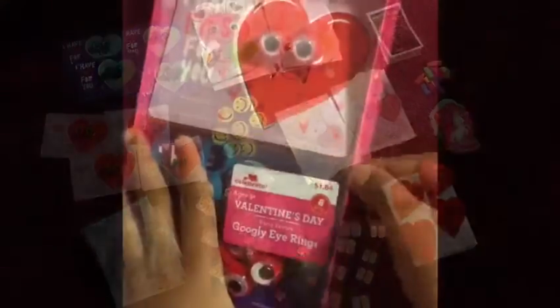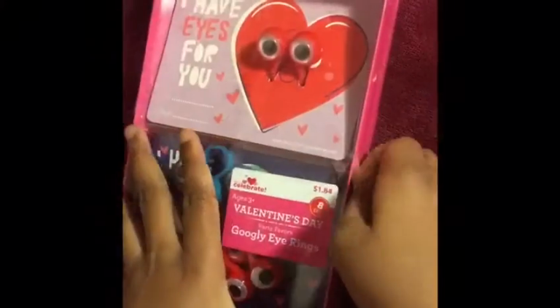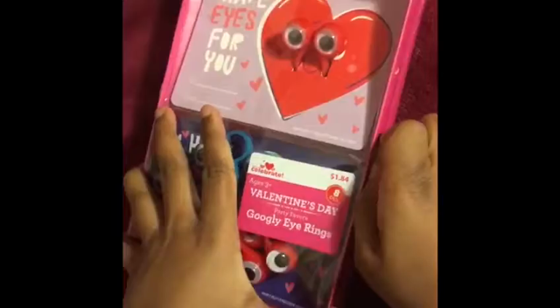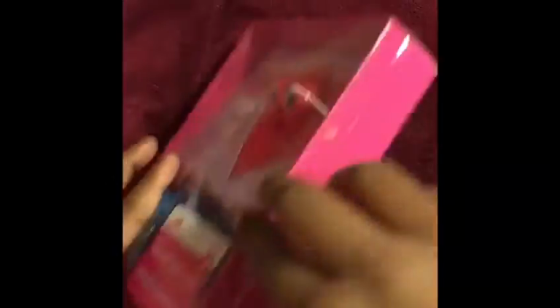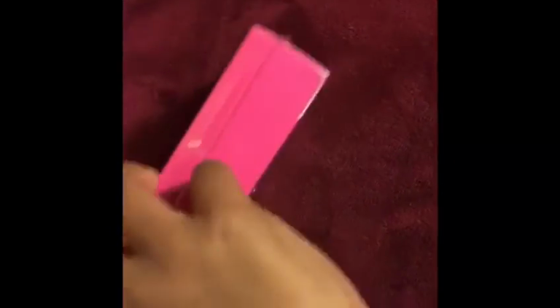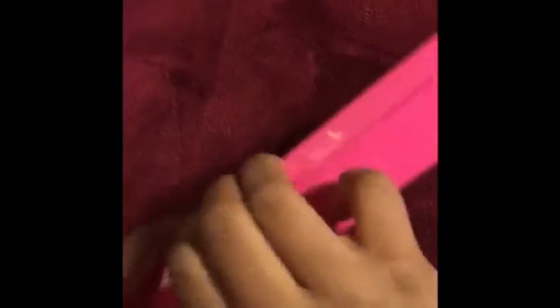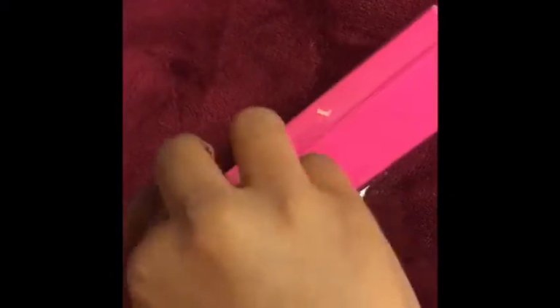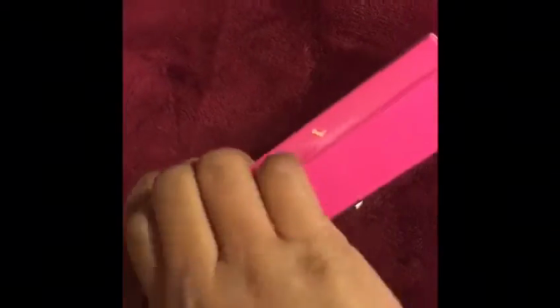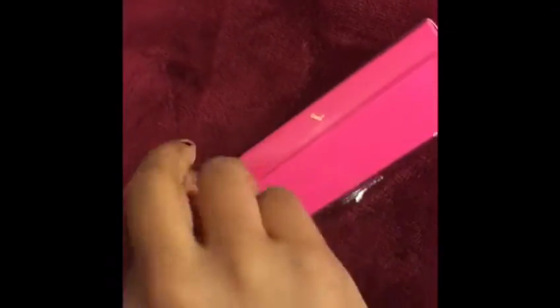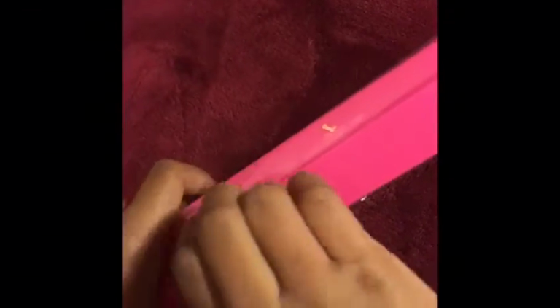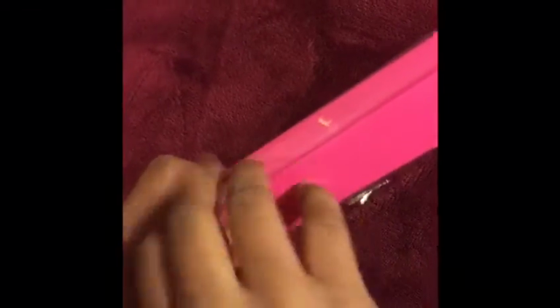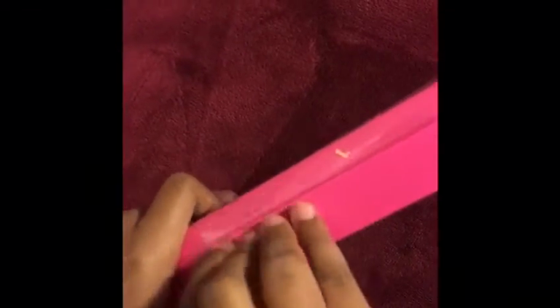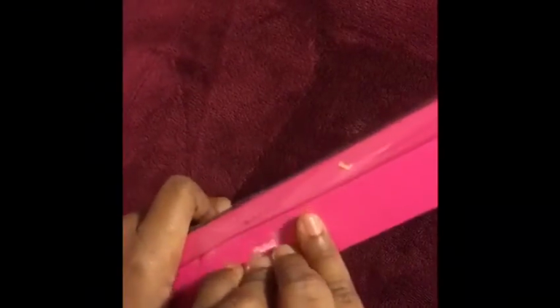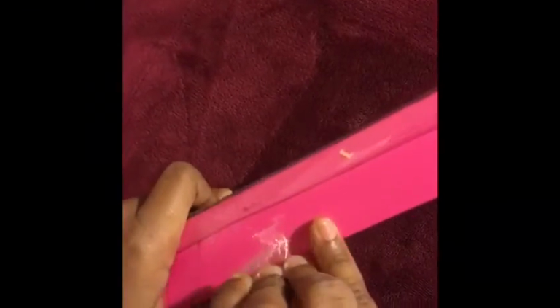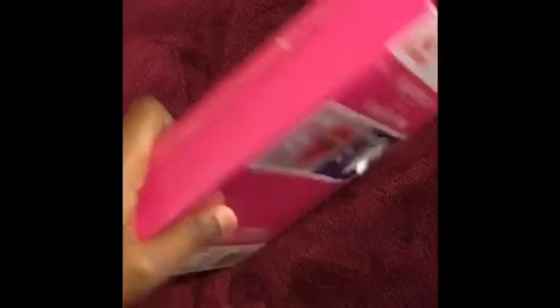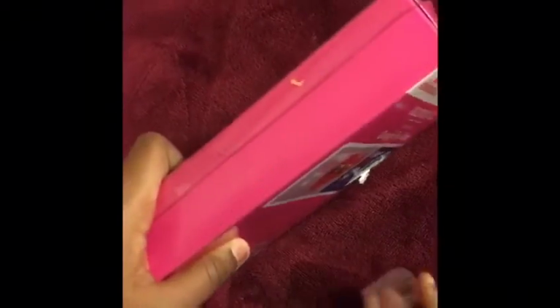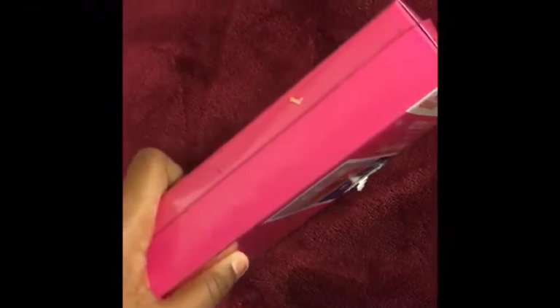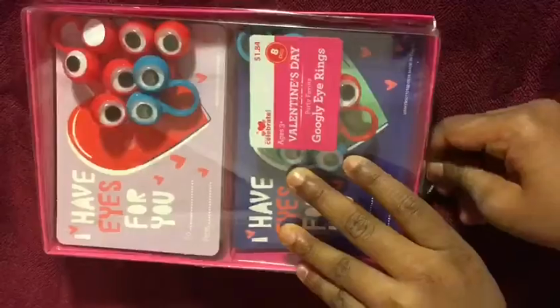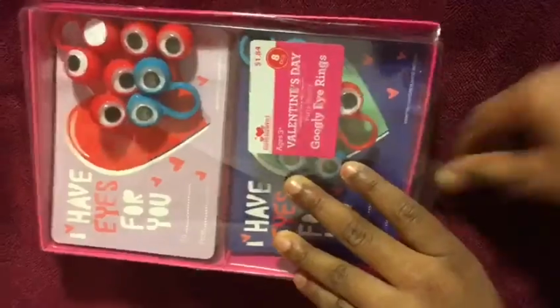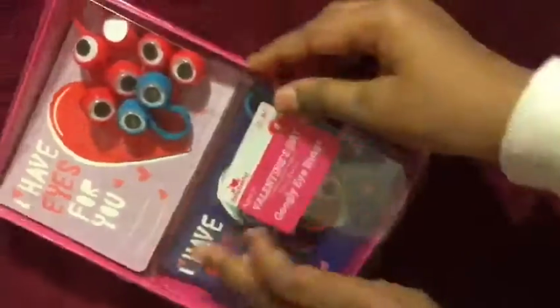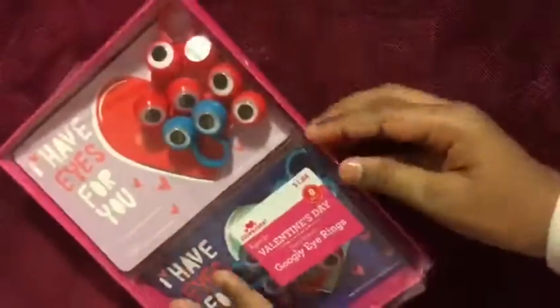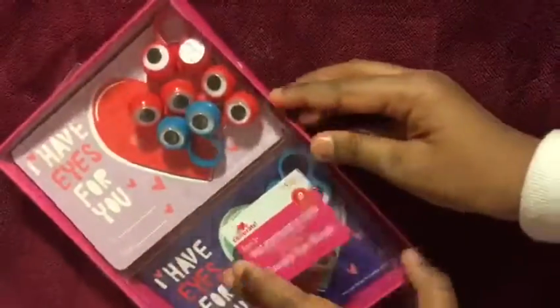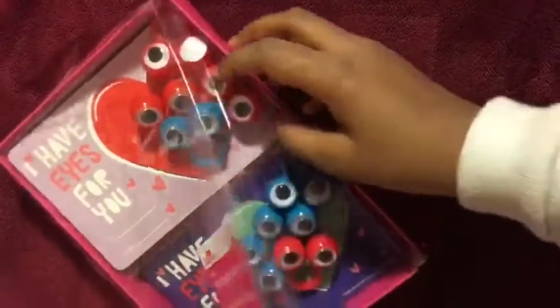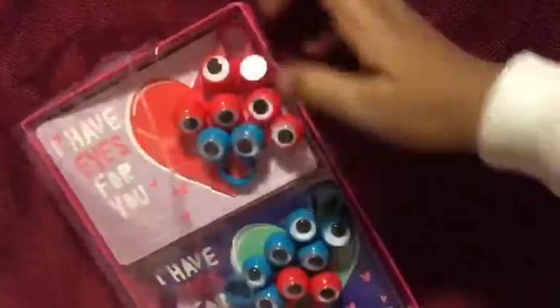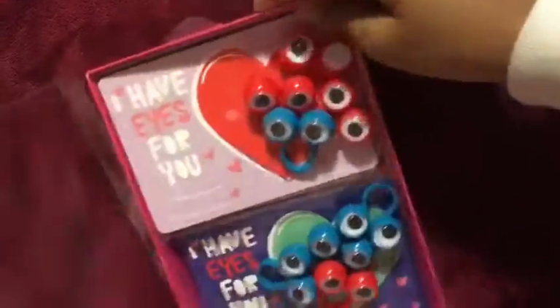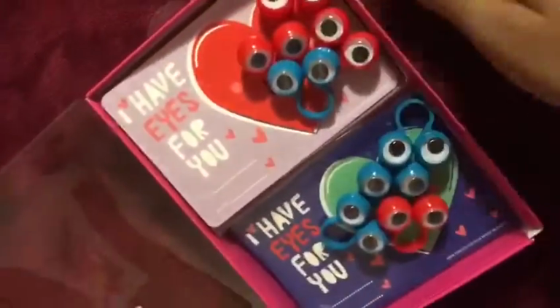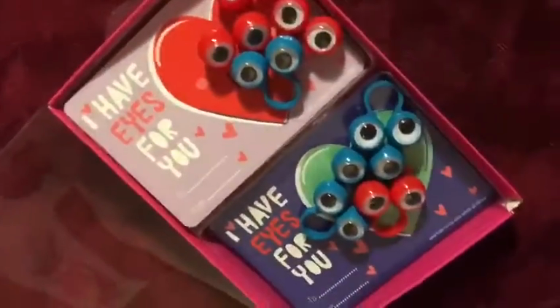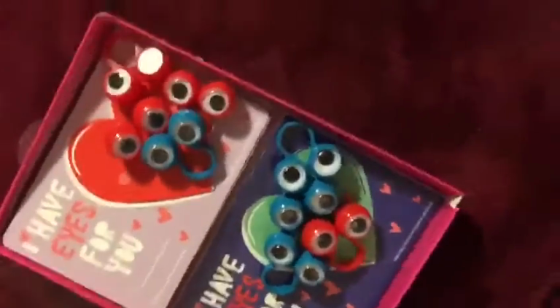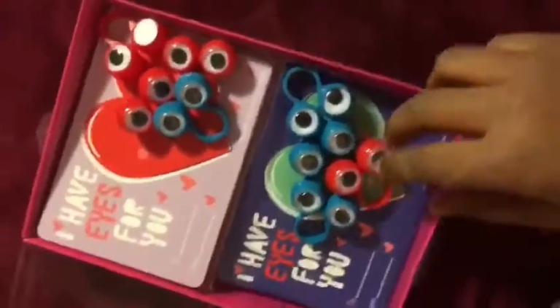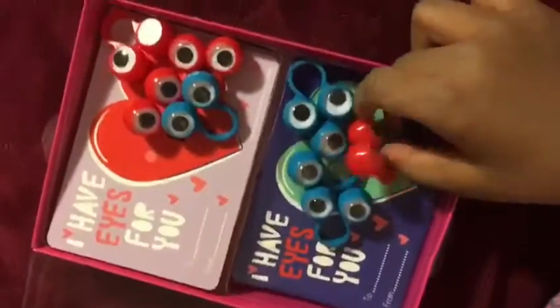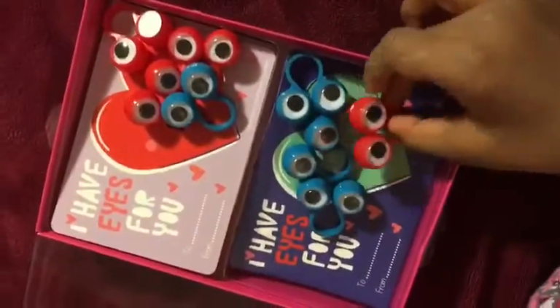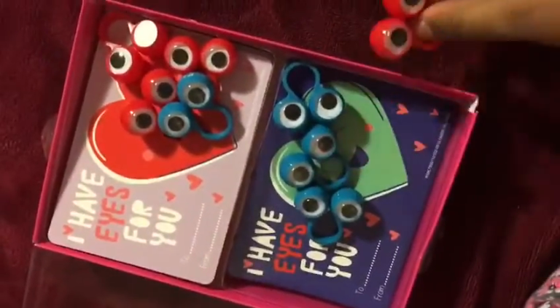I'm going to open the box. Oh, wow! This is so cool!